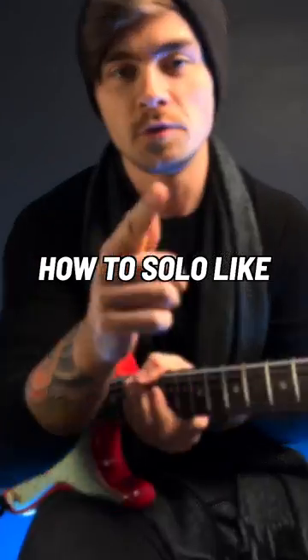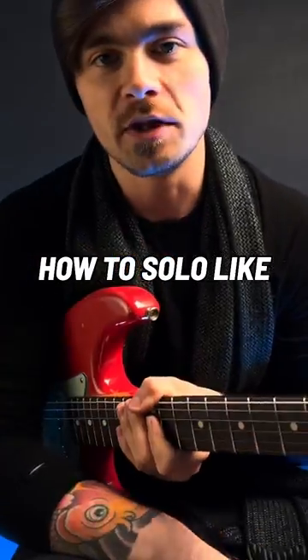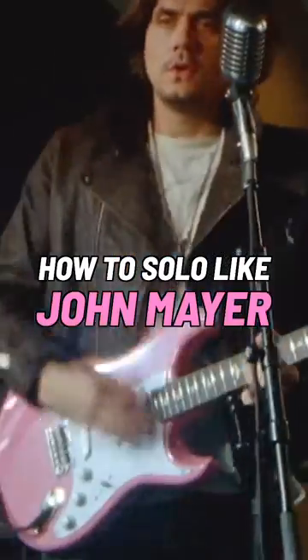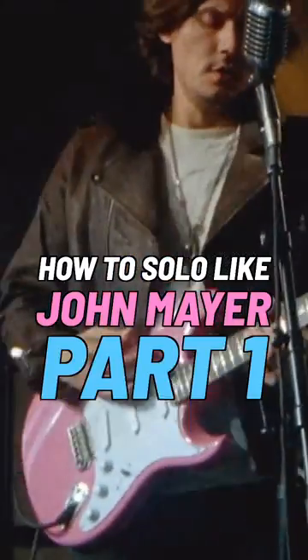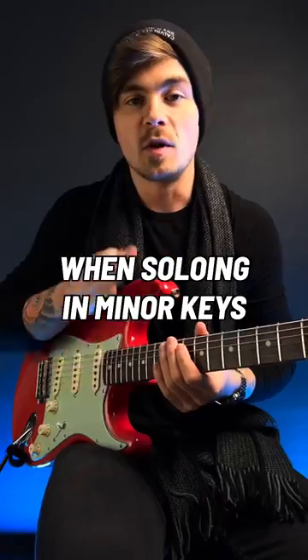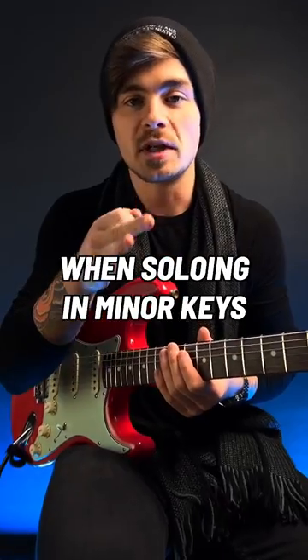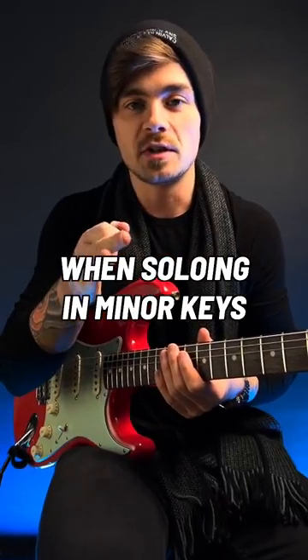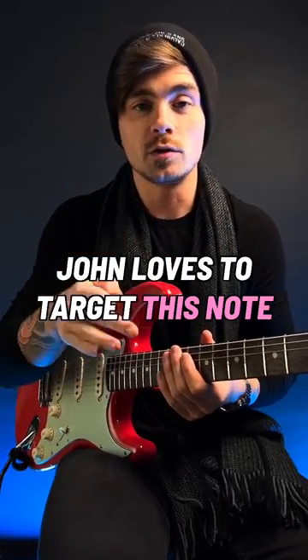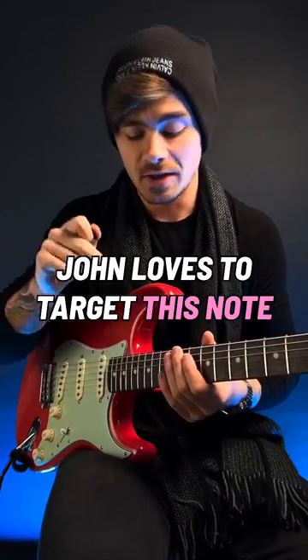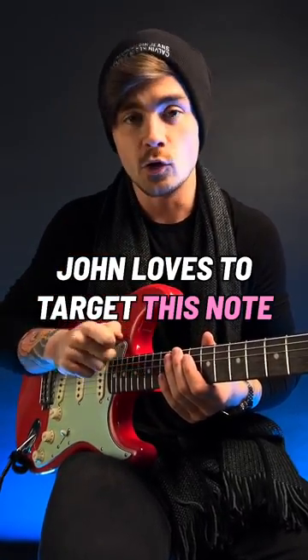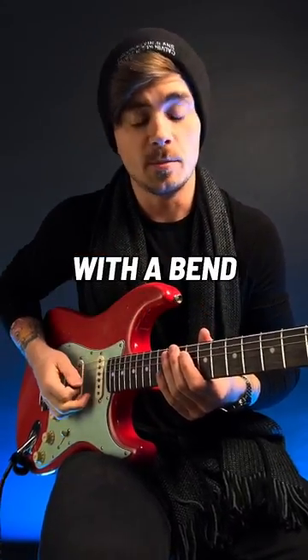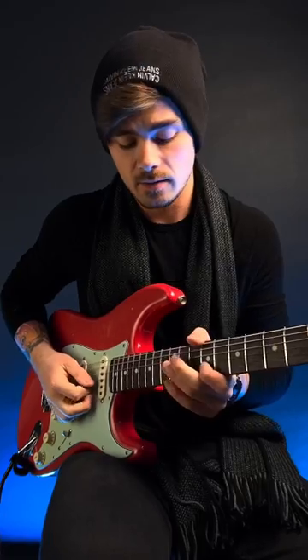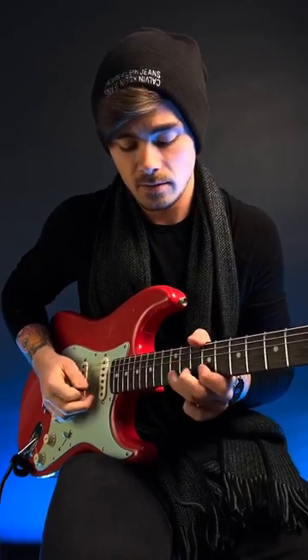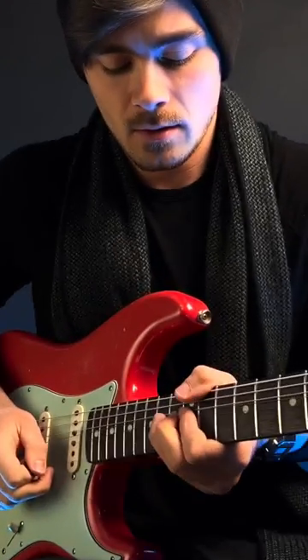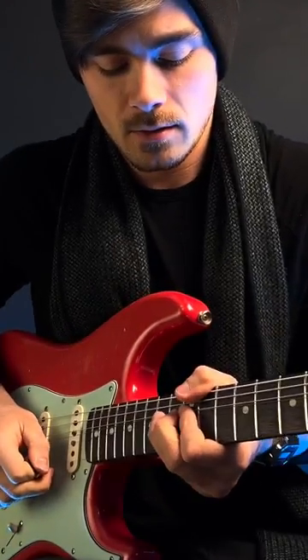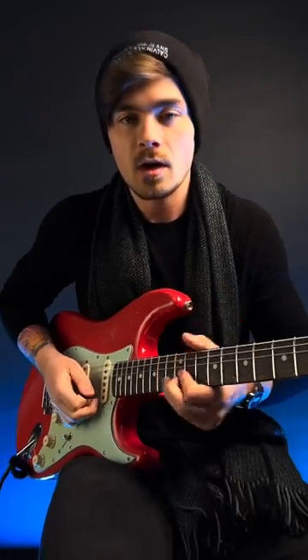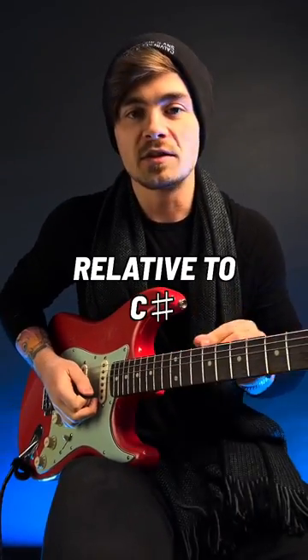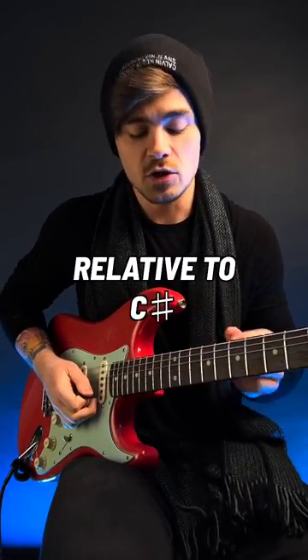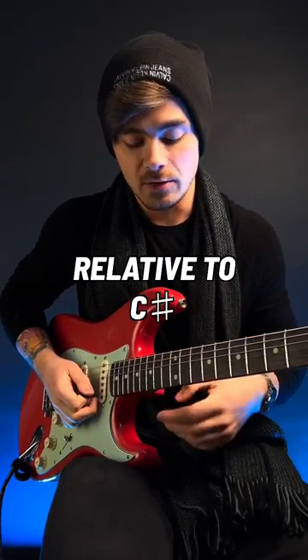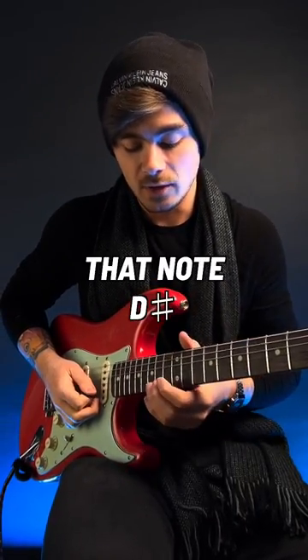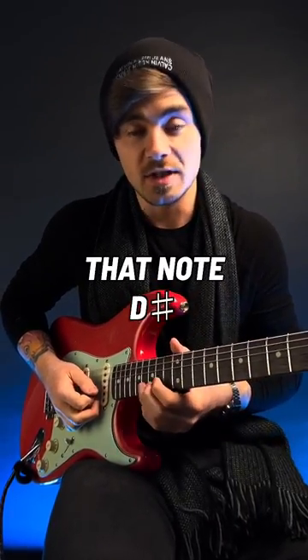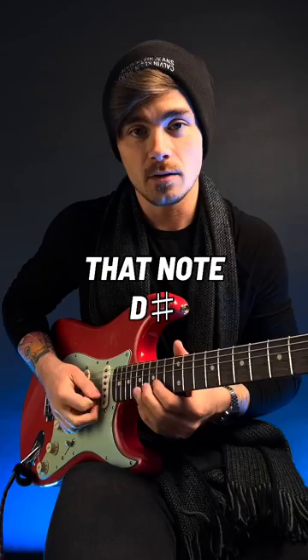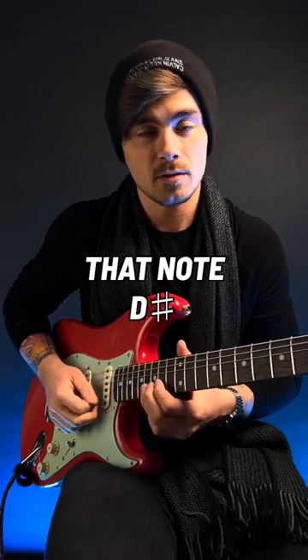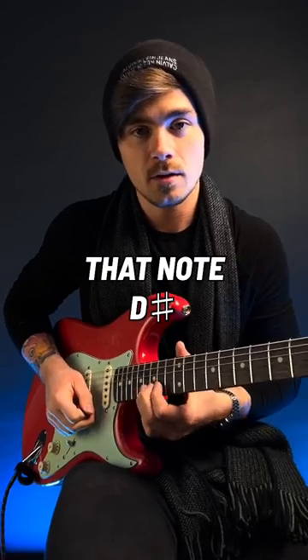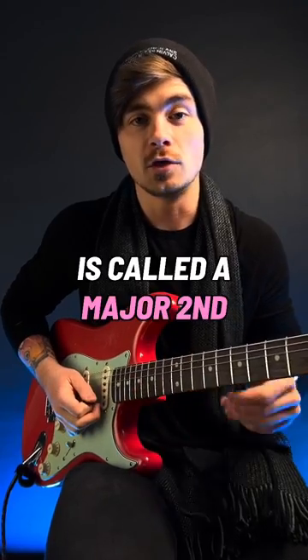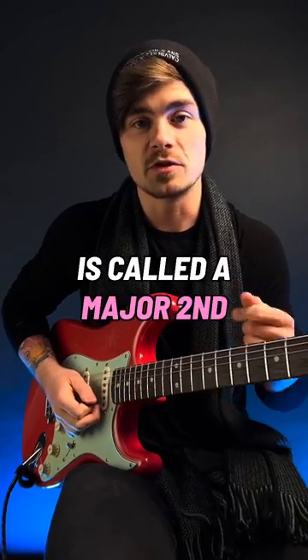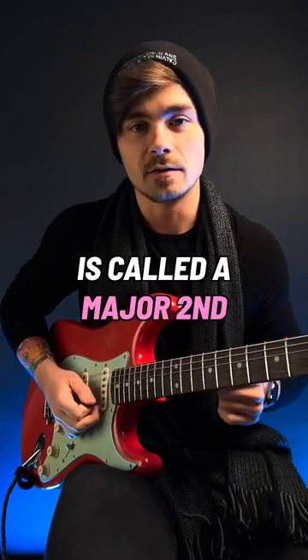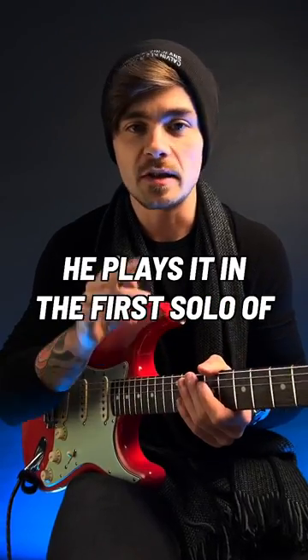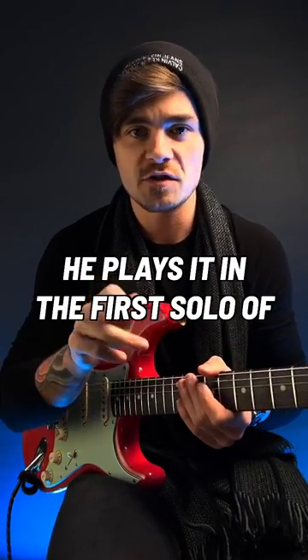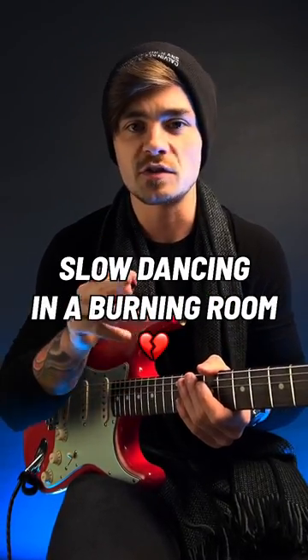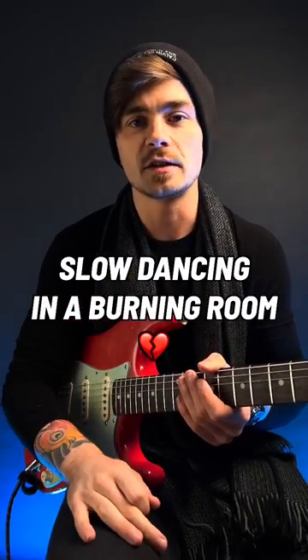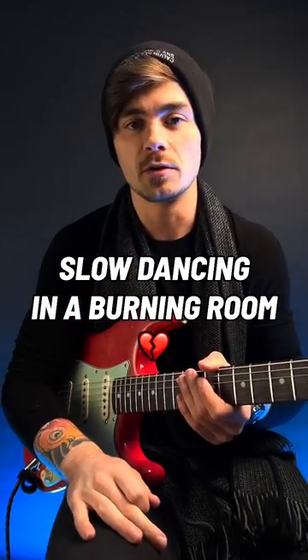How to solo like John Mayer, part one. When soloing in minor keys, John loves to target this note with a bend. Relative to C sharp minor, that note — D sharp — is called a major second. He plays it in the first solo to 'Slow Dancing in a Burning Room.'